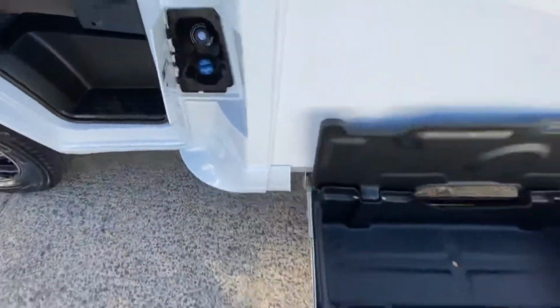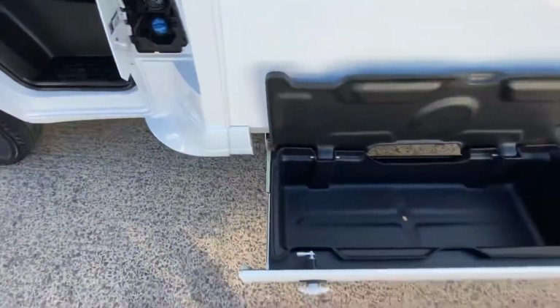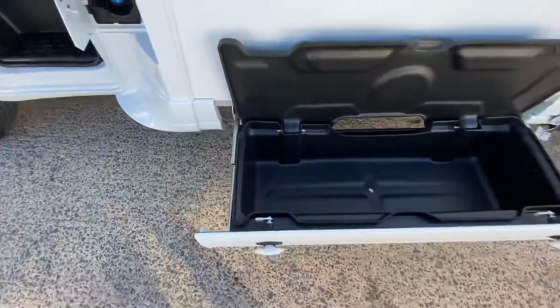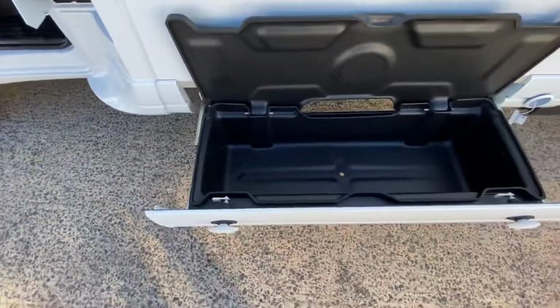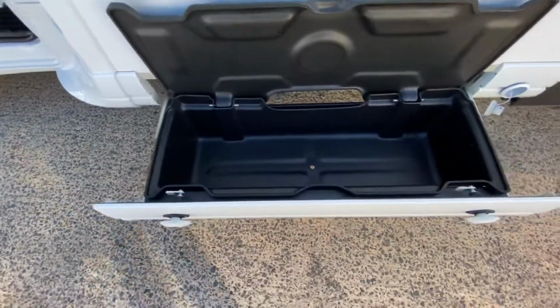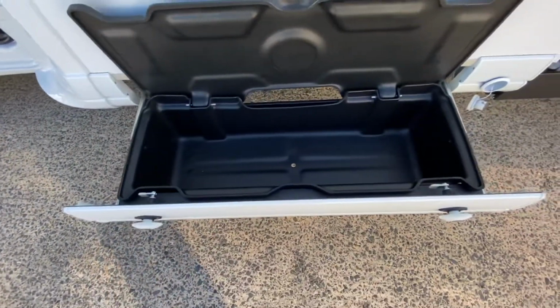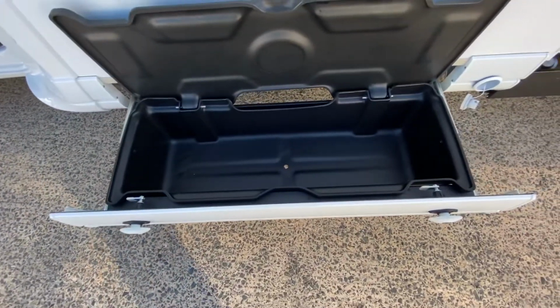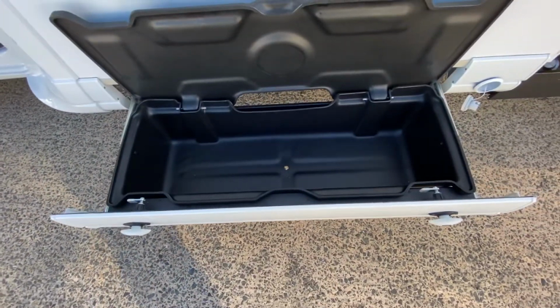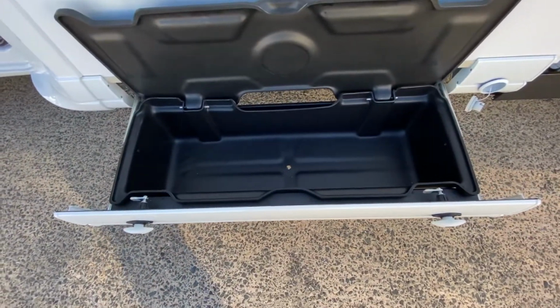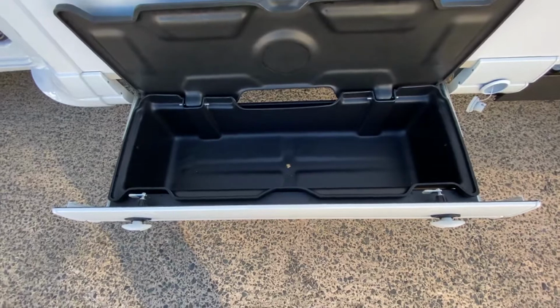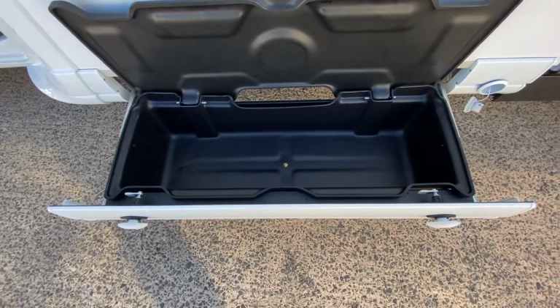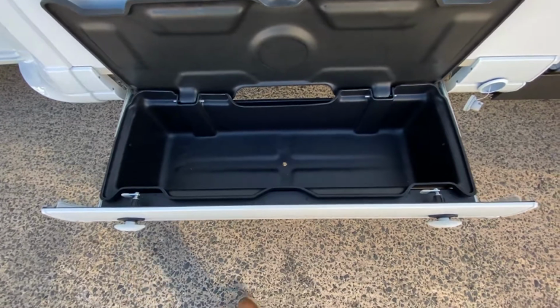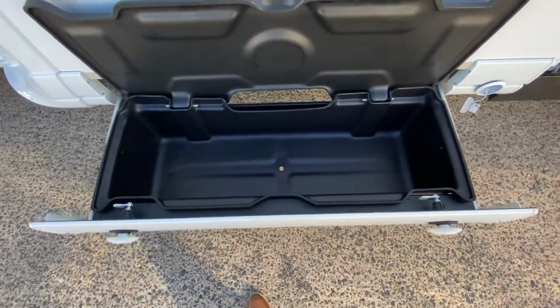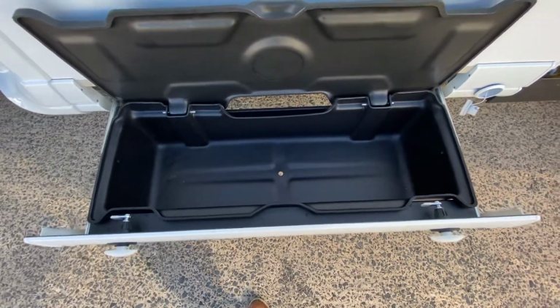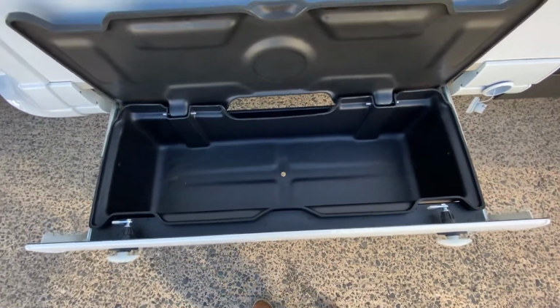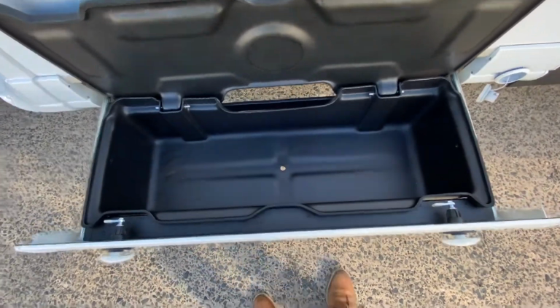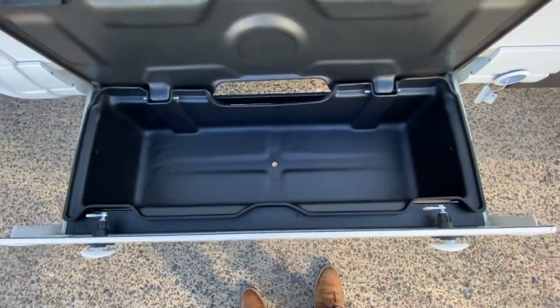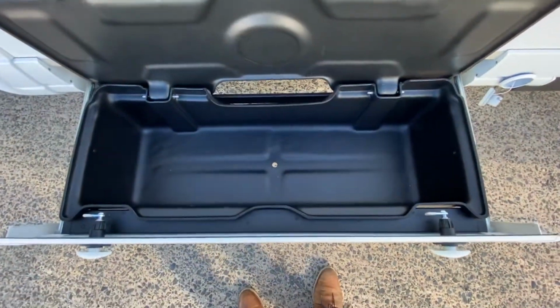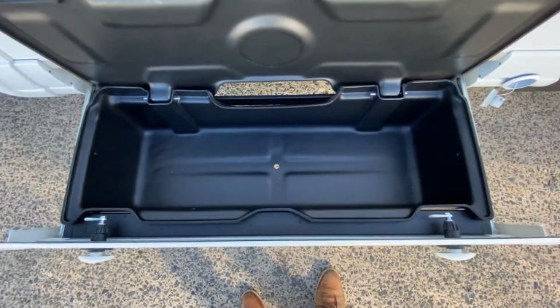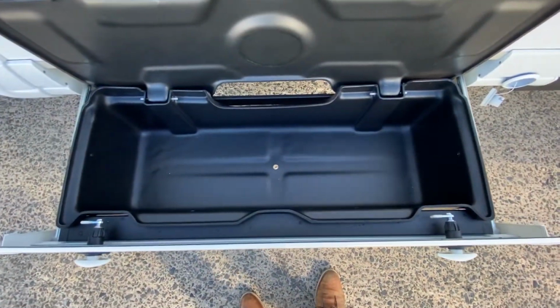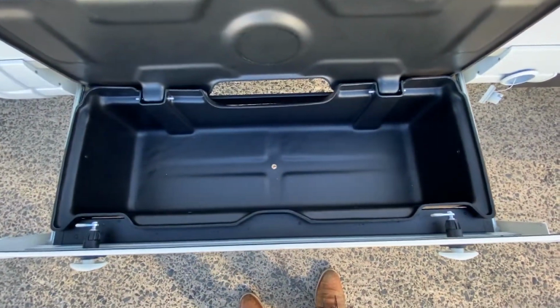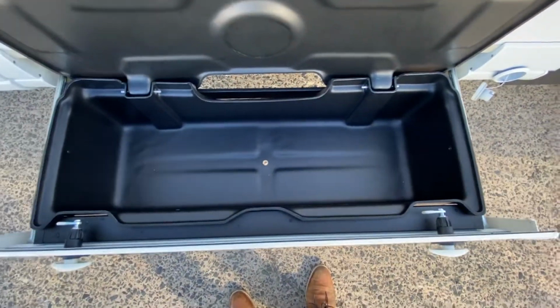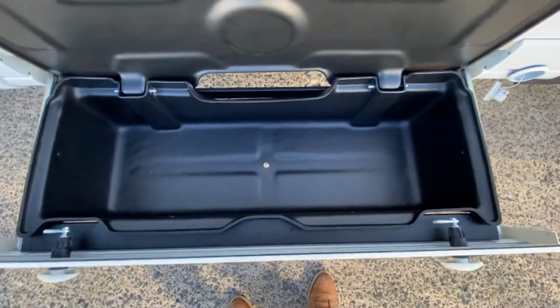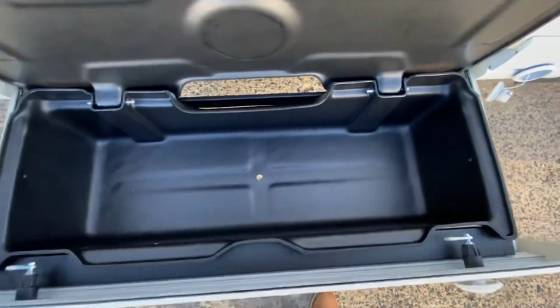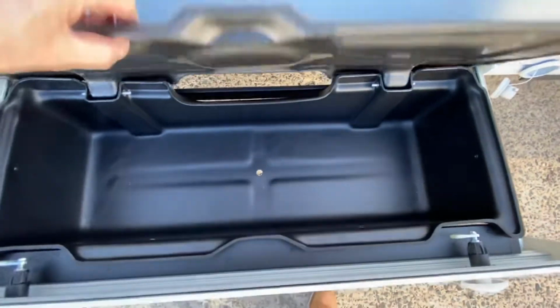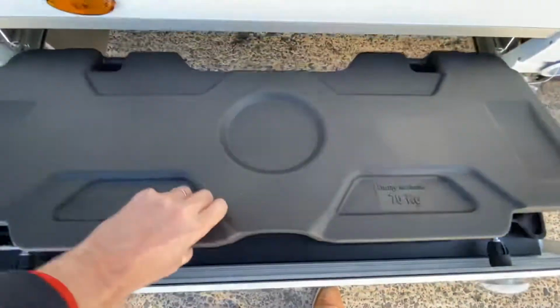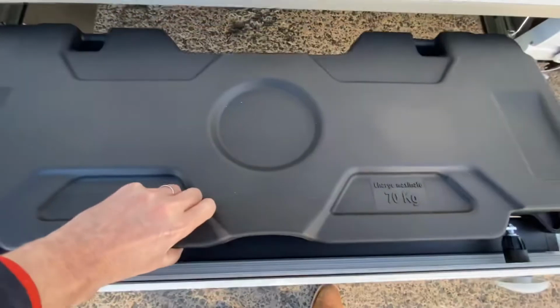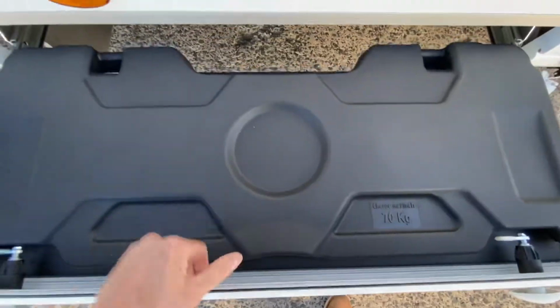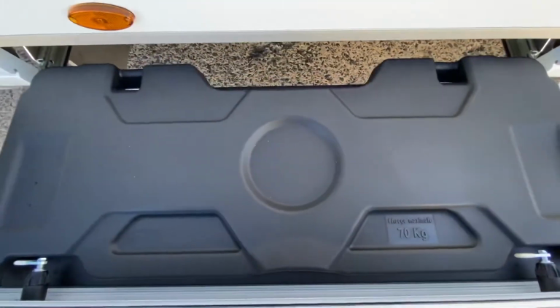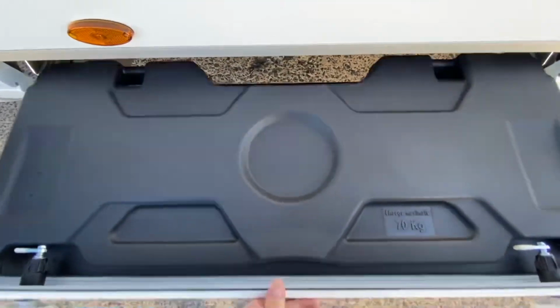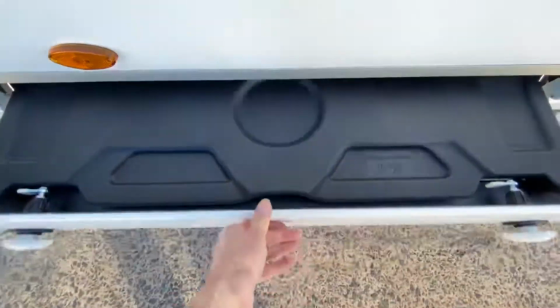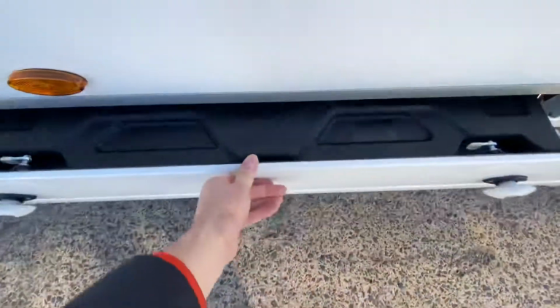You have a pull-out locker on the side here — it takes 70 kilos. Keep all your wet gear, cables, etc. in there. Great feature. It just closes down again and pushes in out of the road.